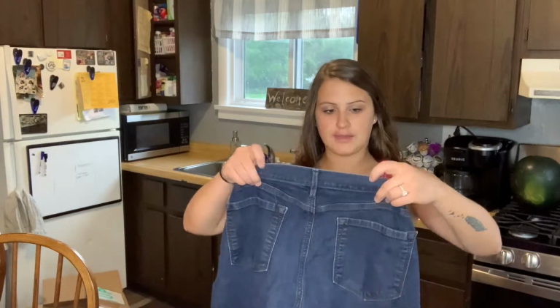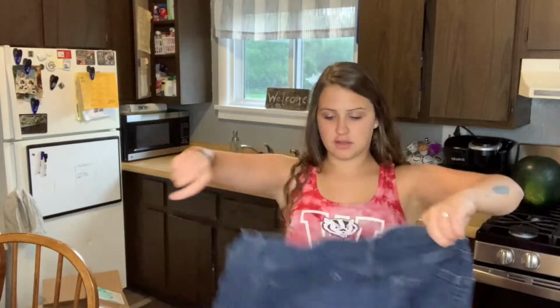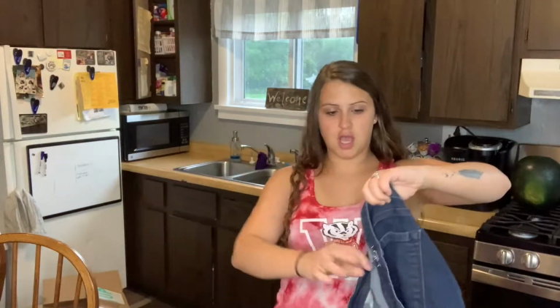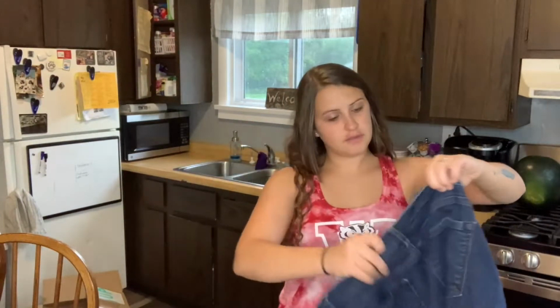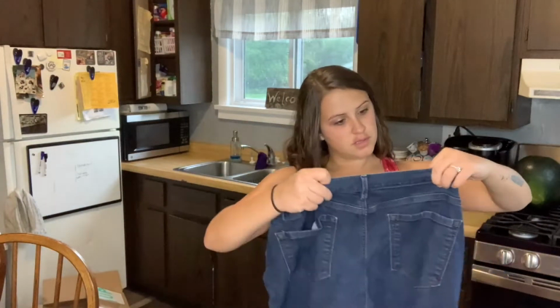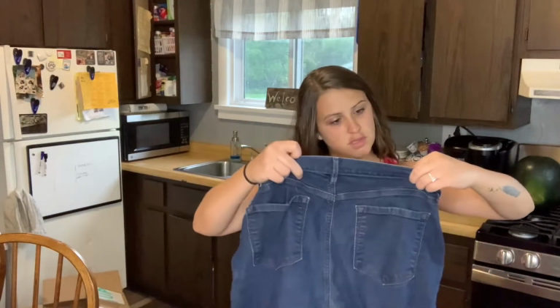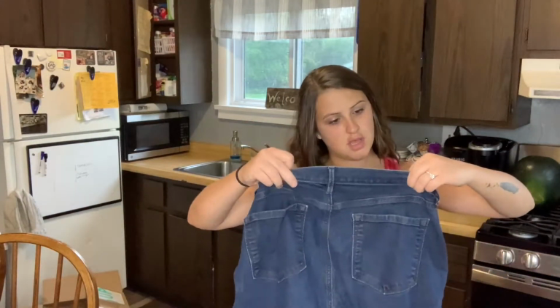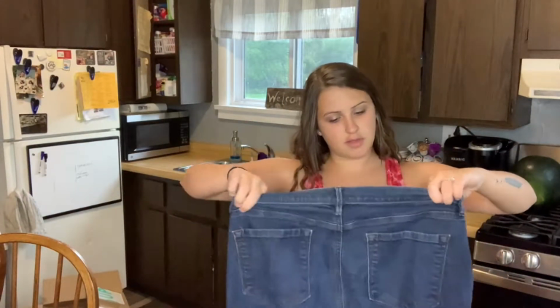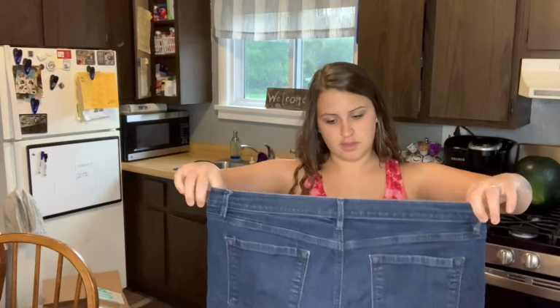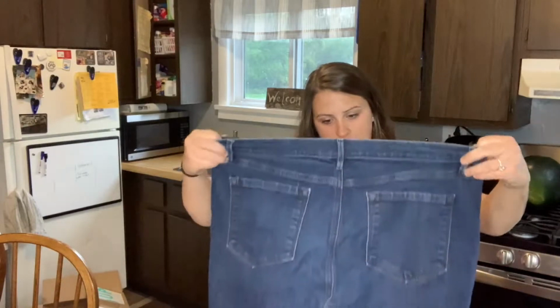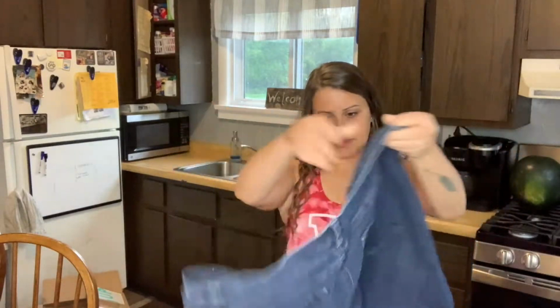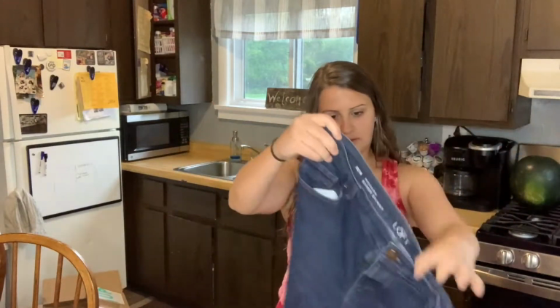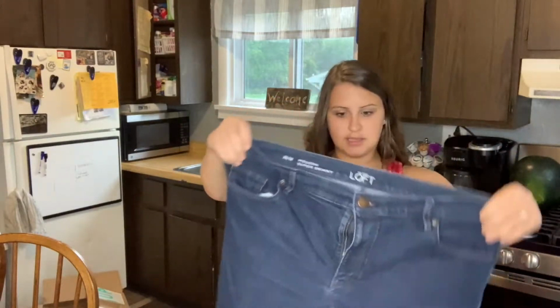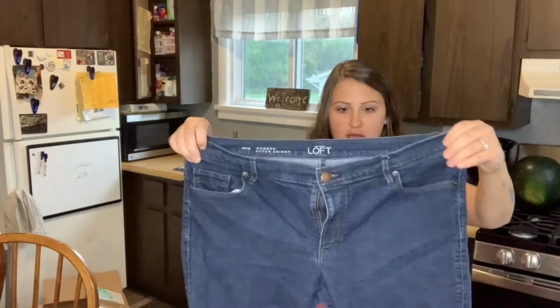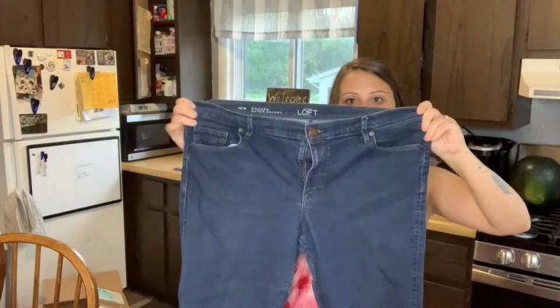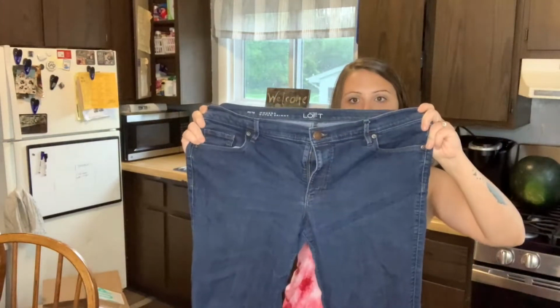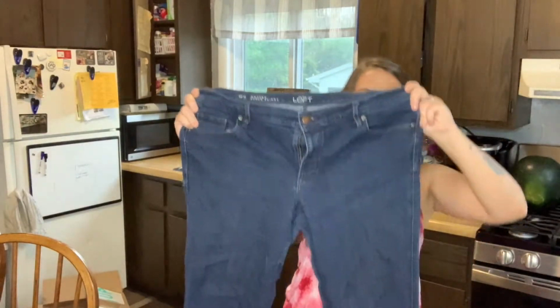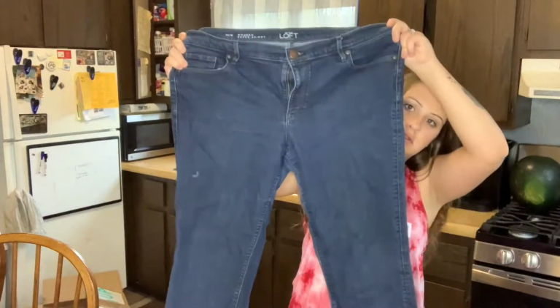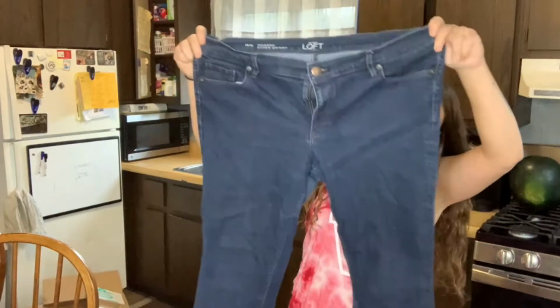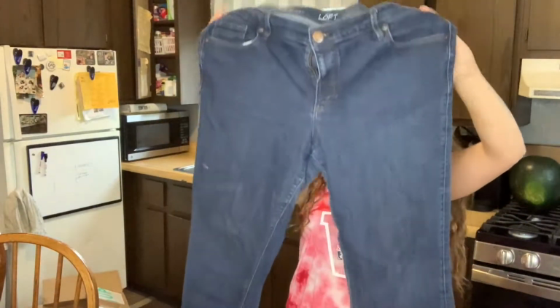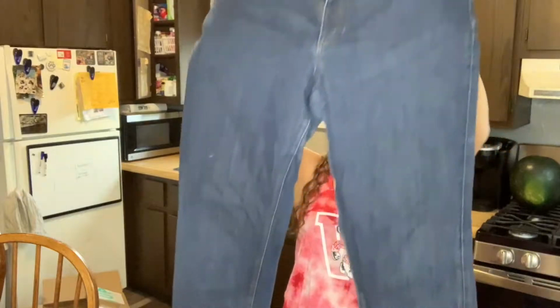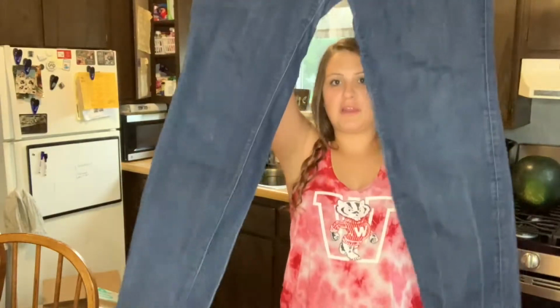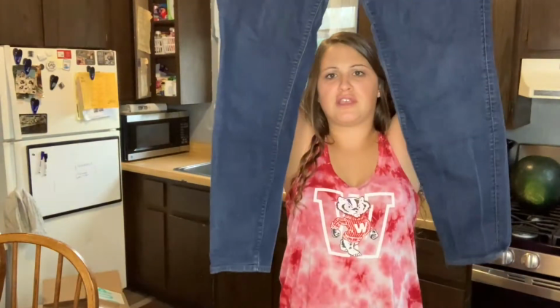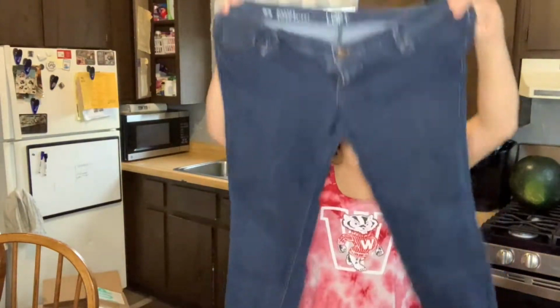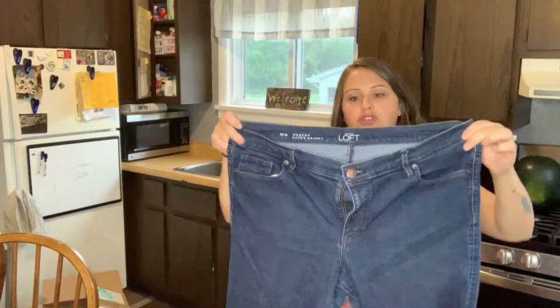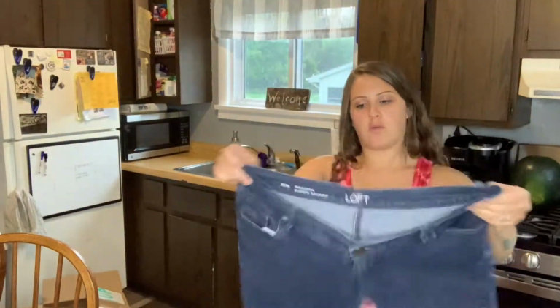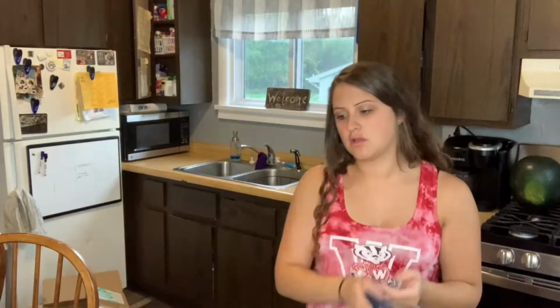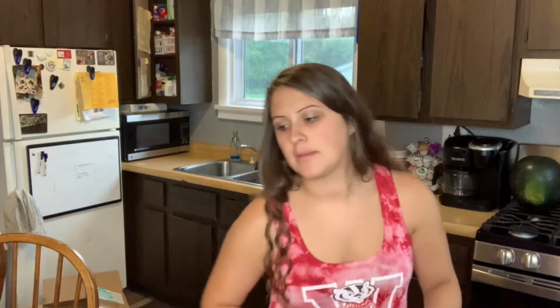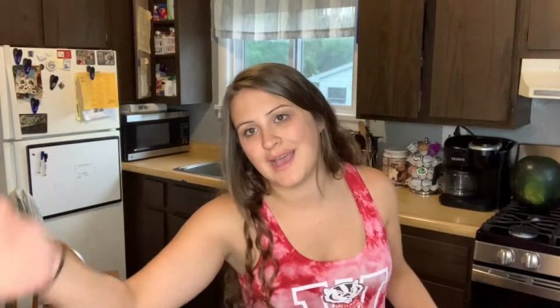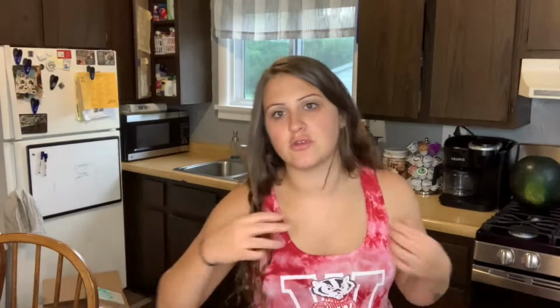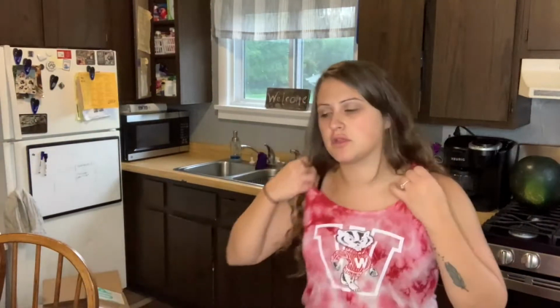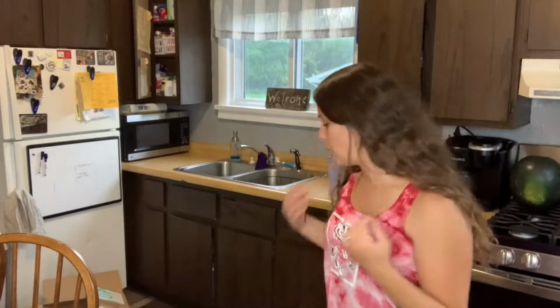Ann Taylor Loft, size 33/36 or 16, so they are a bigger size — that's good. But I don't think her jeans do that well. I mean, her tops don't even really do that well.